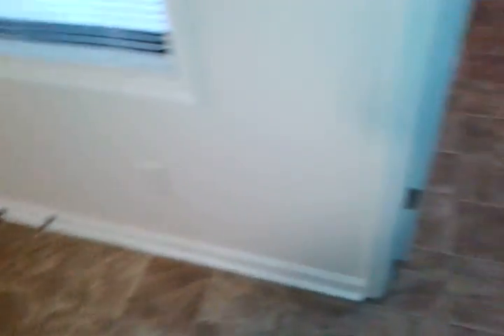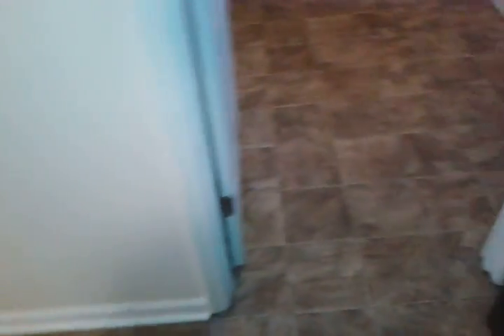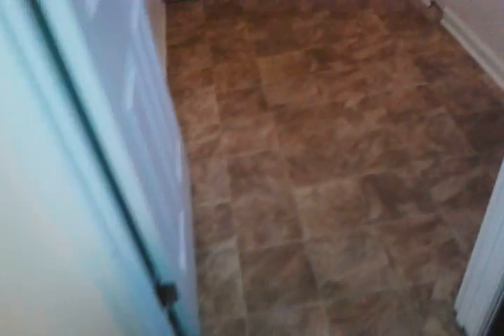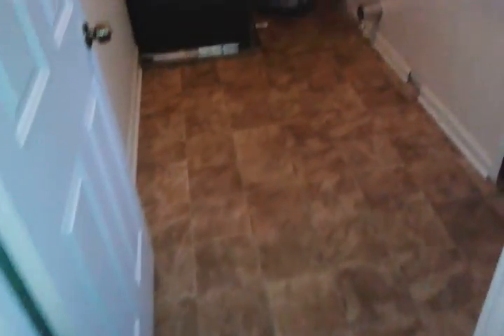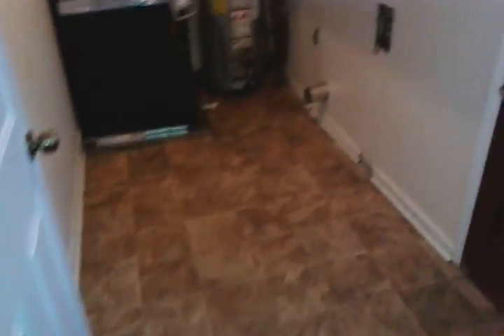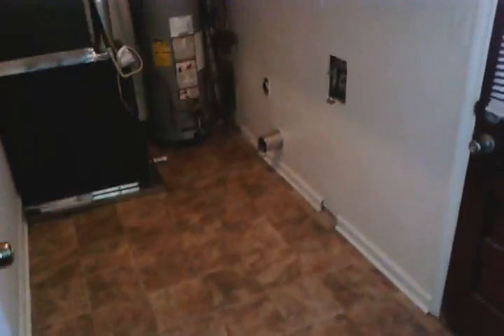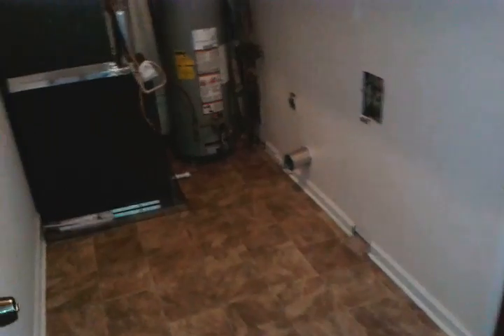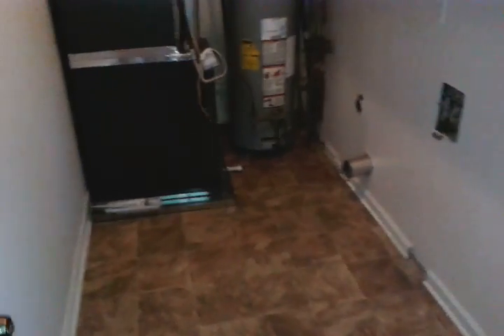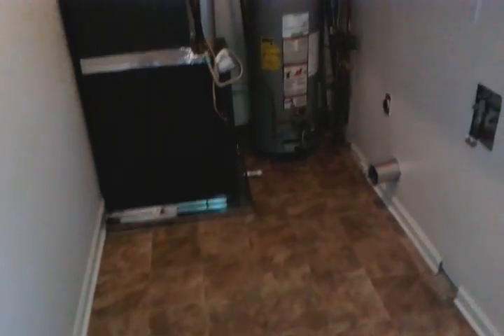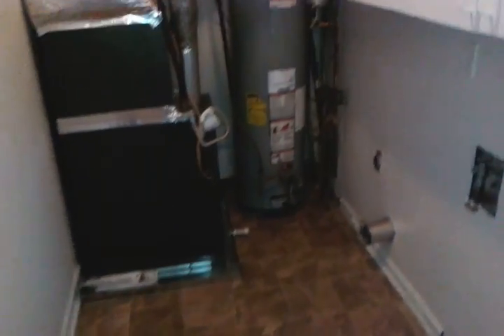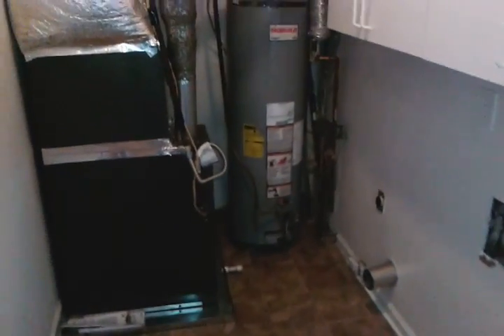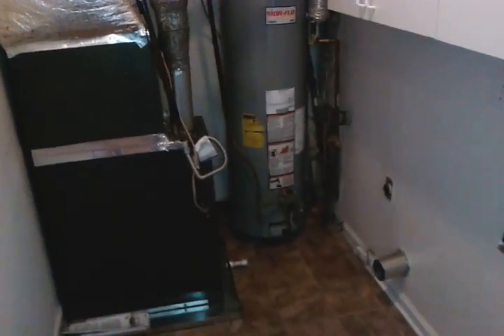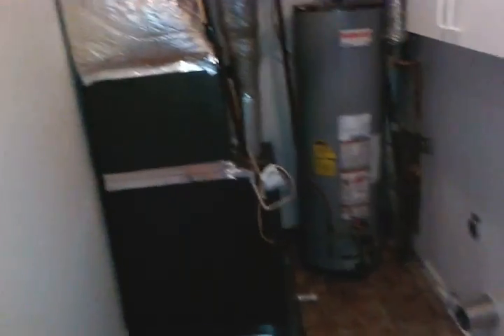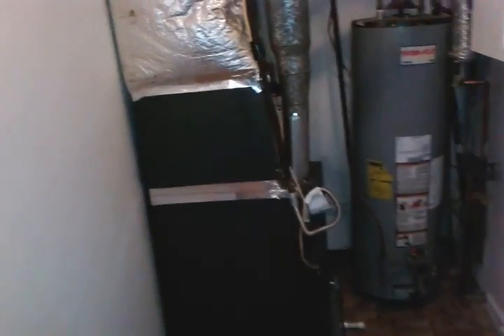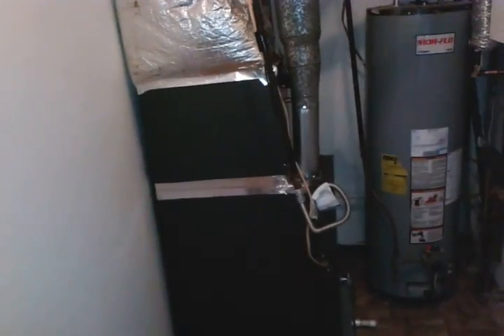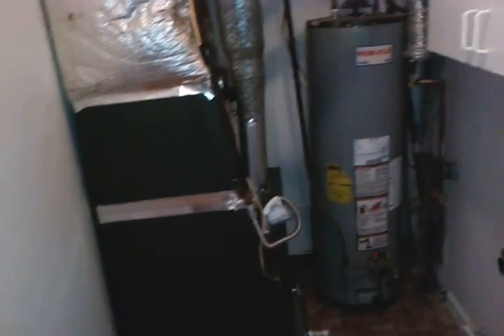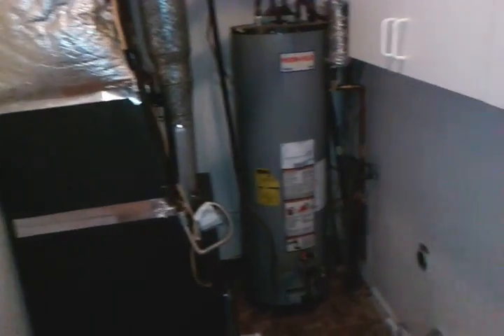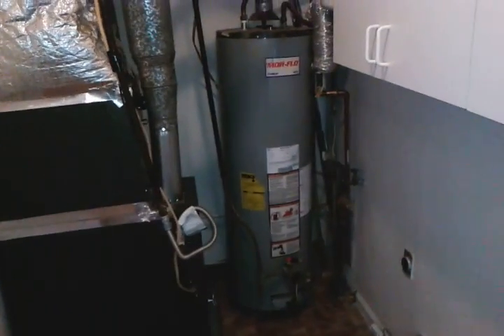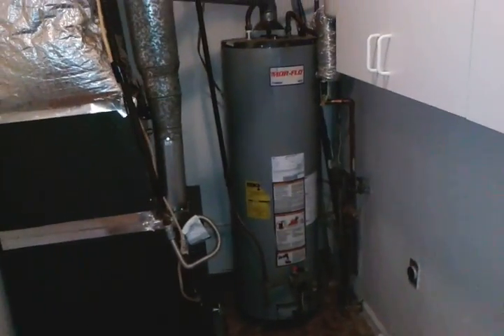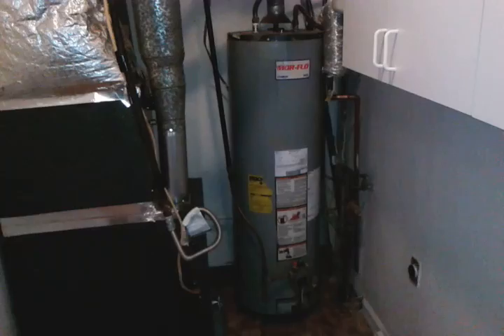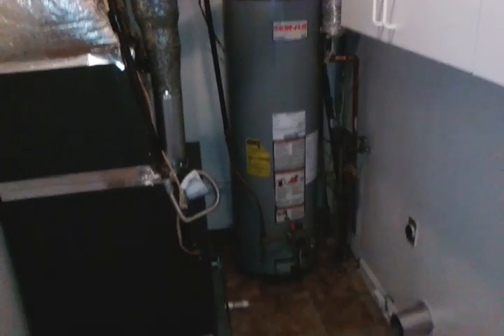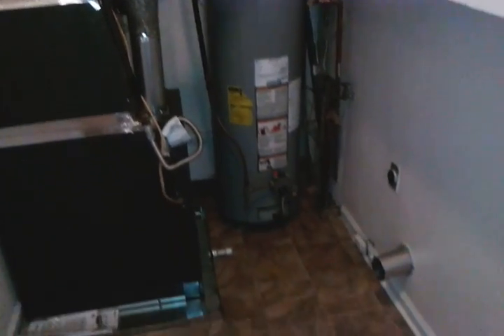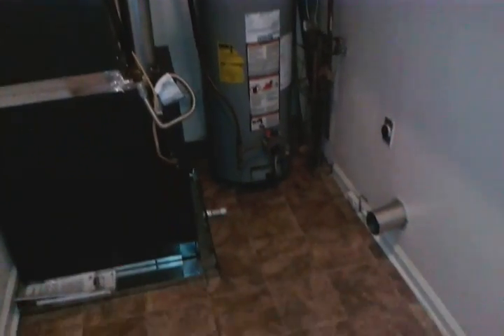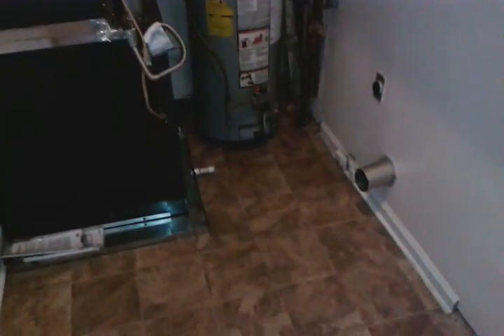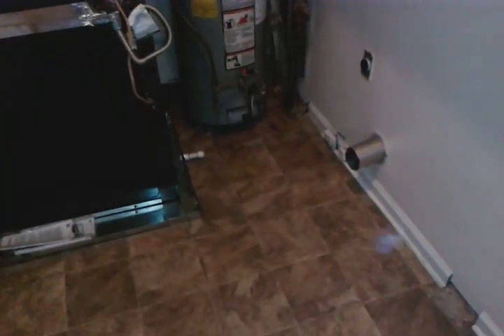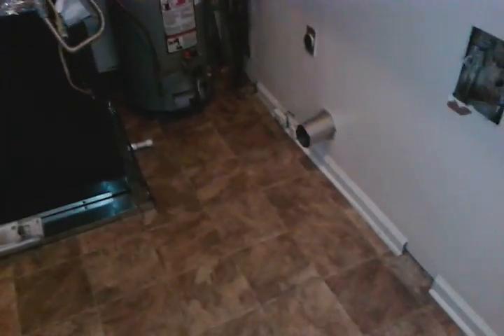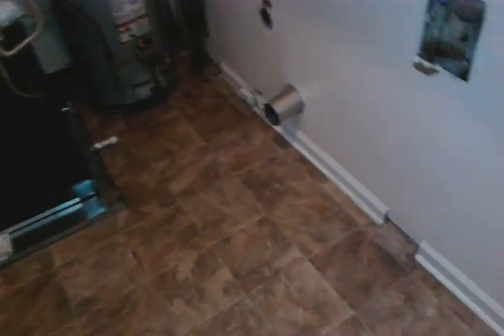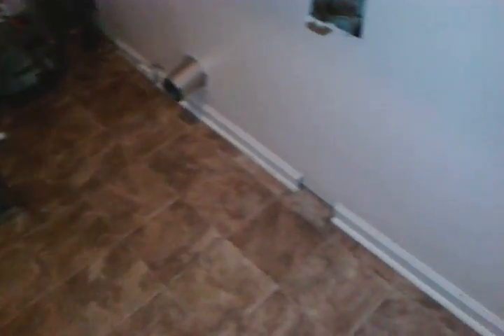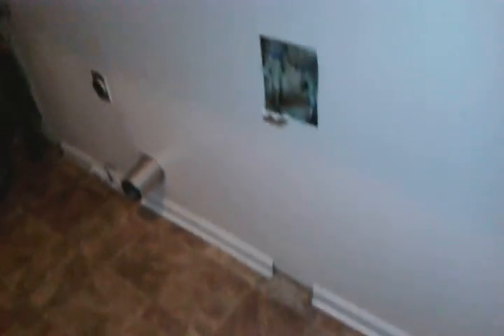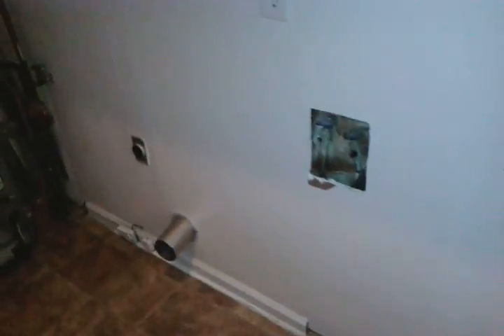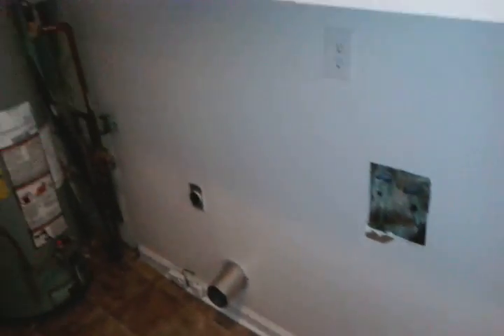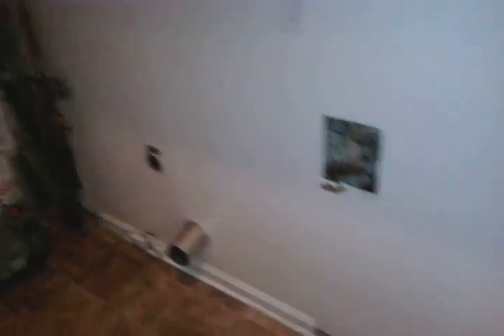The laundry room is right here. This home runs off of gas heat and a gas hot water heater, and then central electric AC. There are hookups for the washer and dryer.